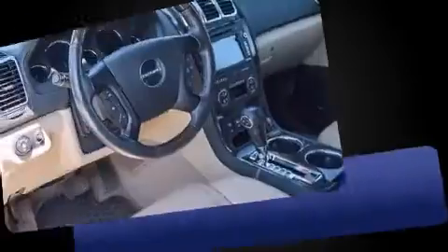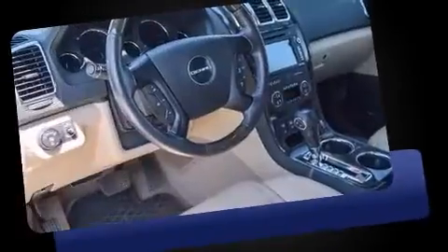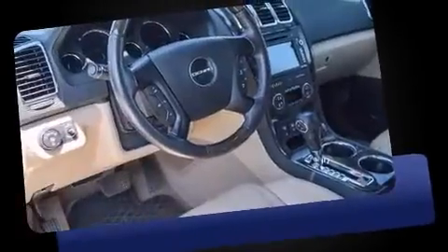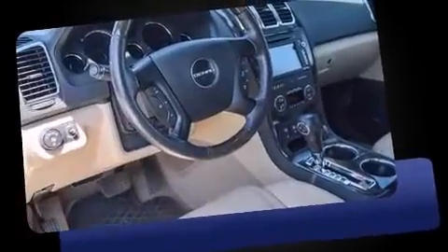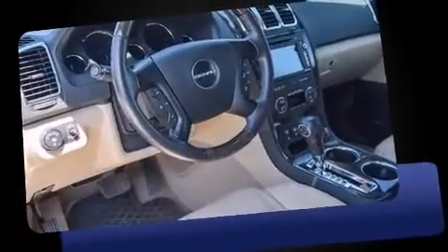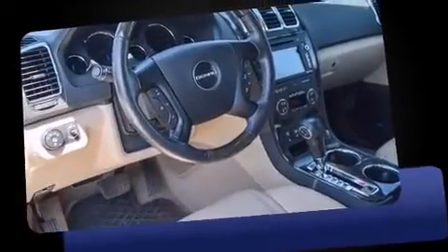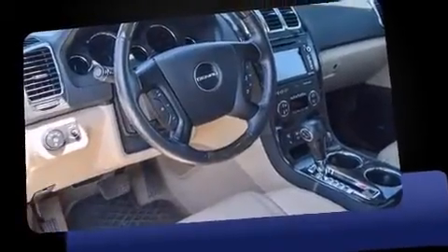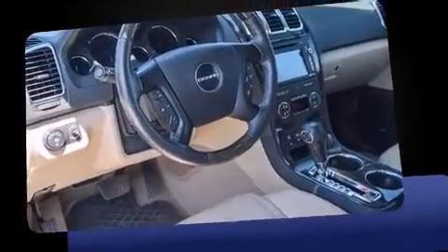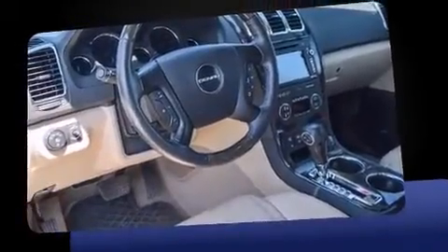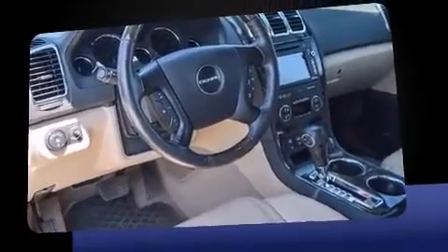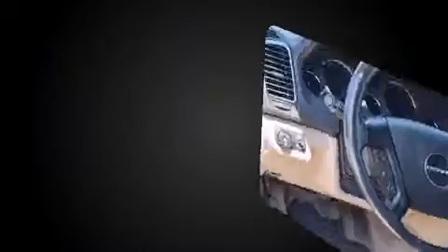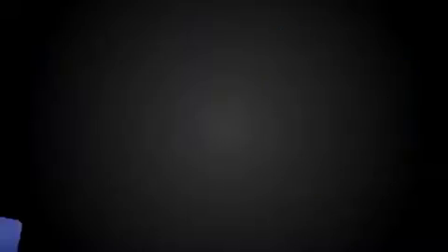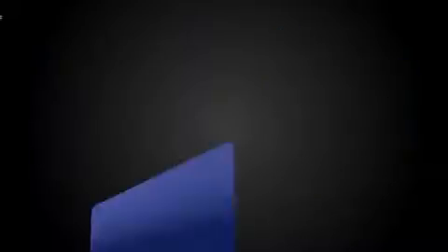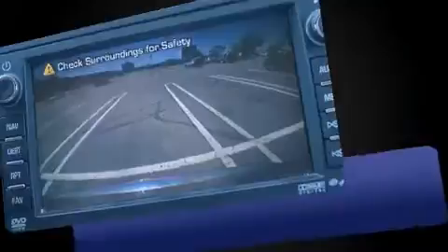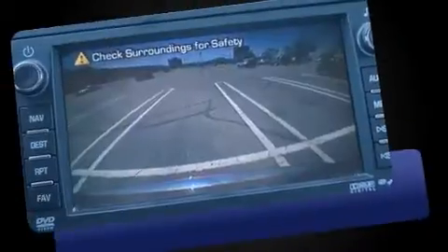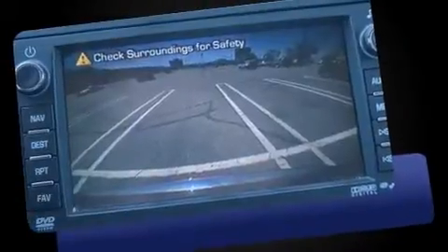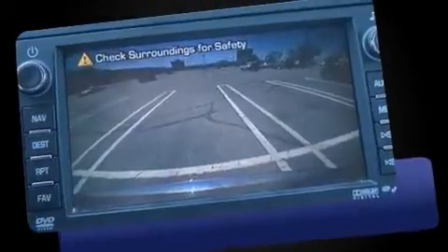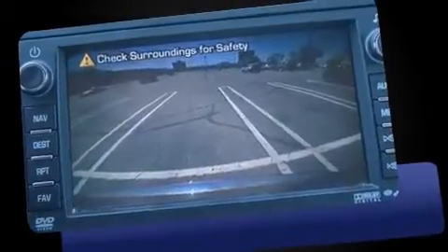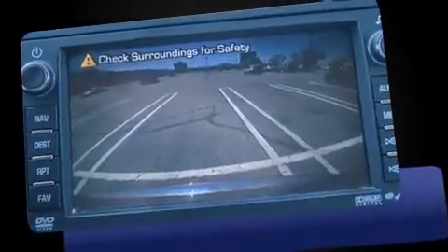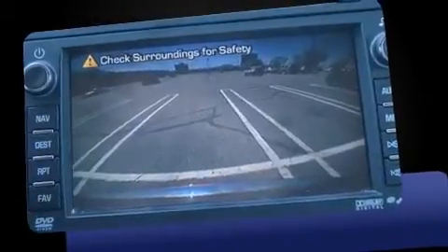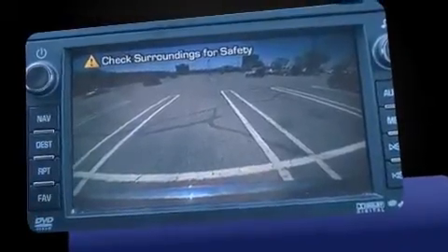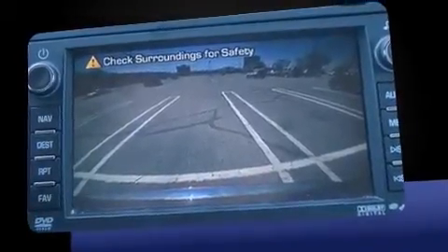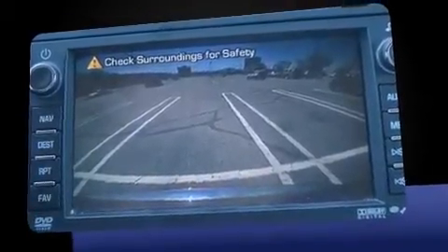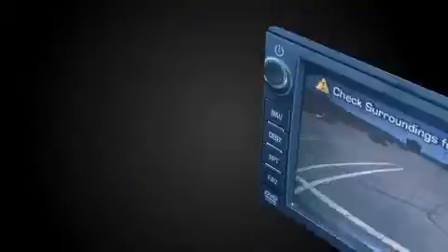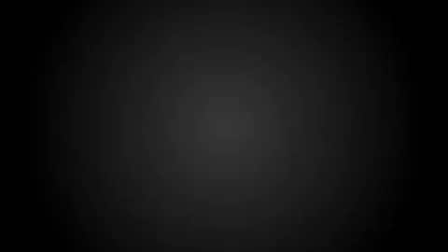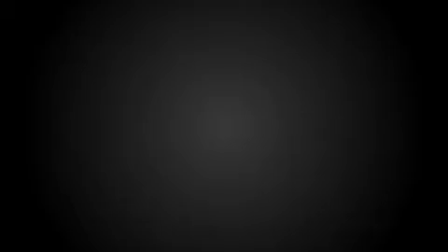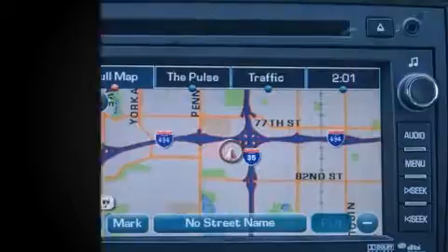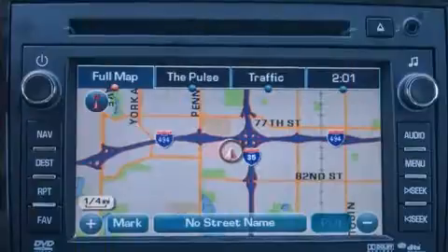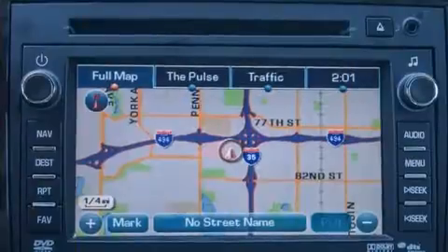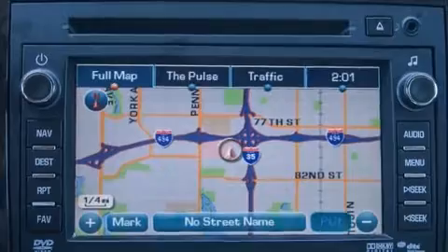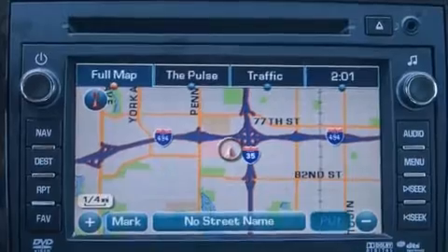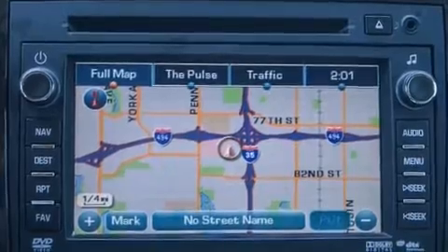It distinguishes itself from the competition with features such as a power seat, automatic dimming door mirrors, heated and ventilated seats, a power liftgate, and seat memory.